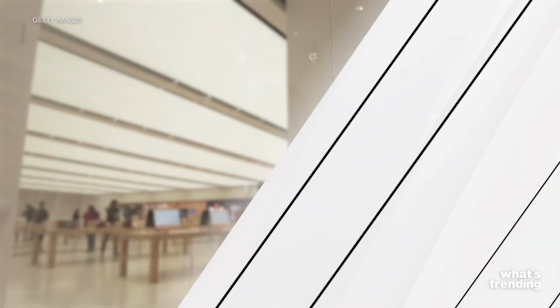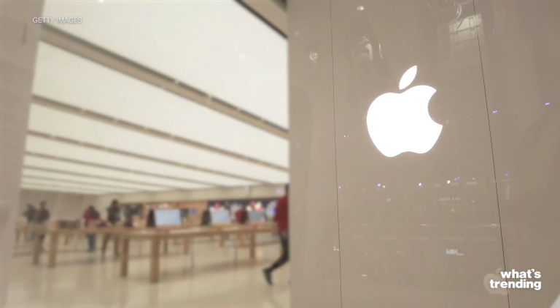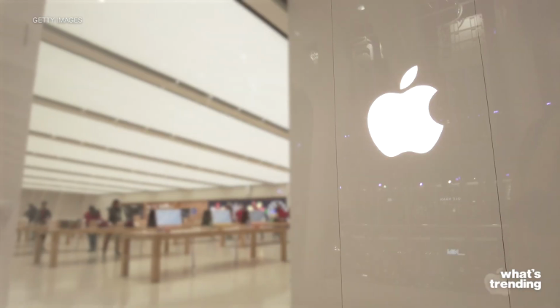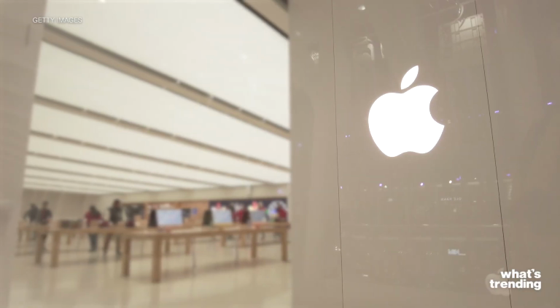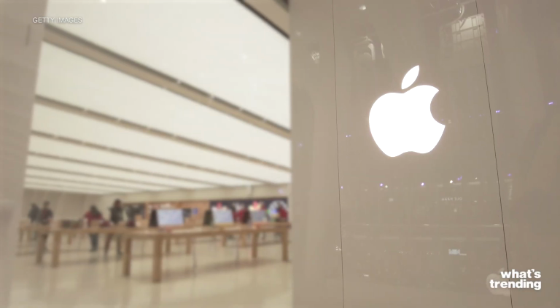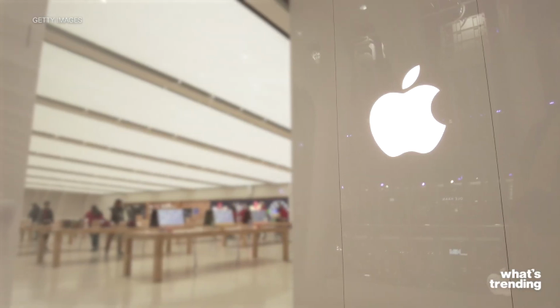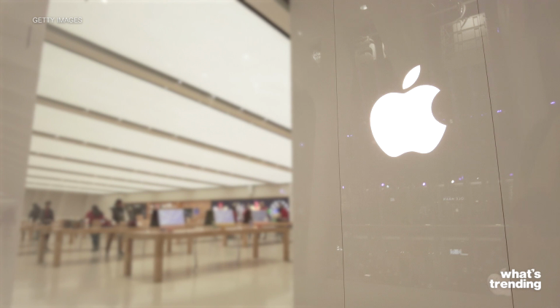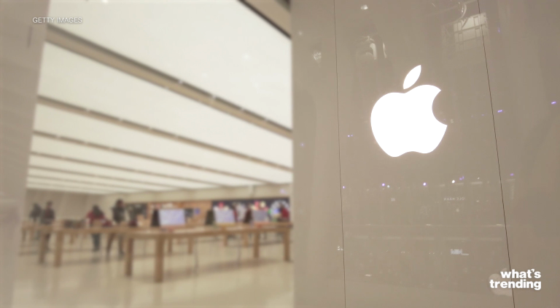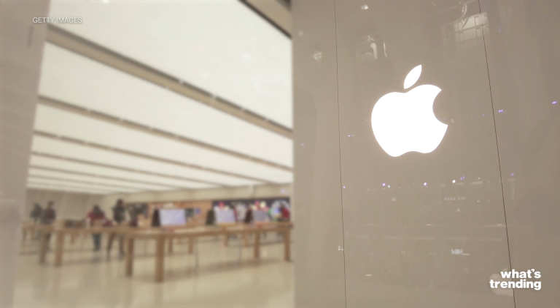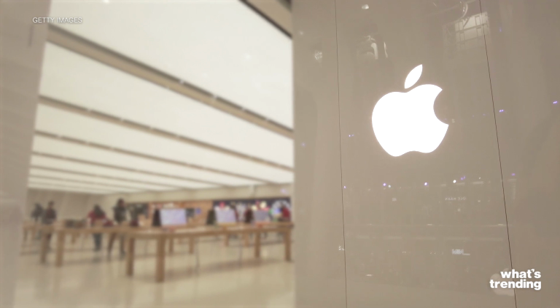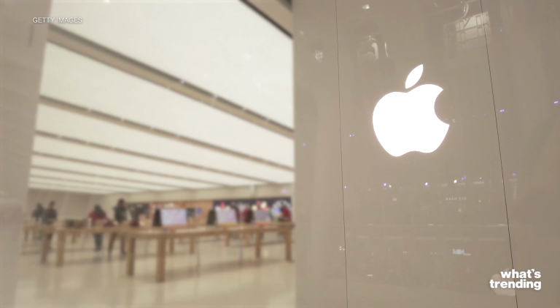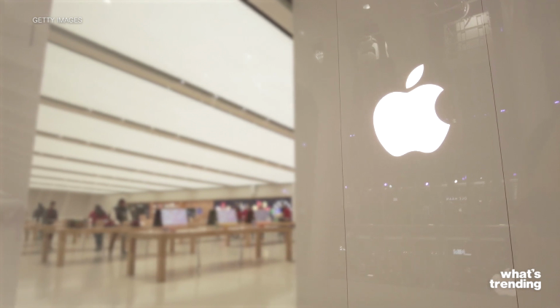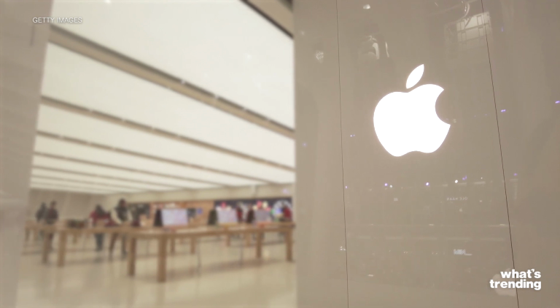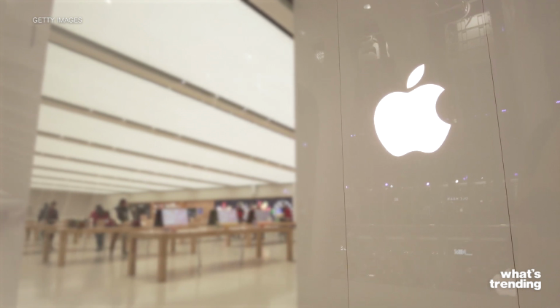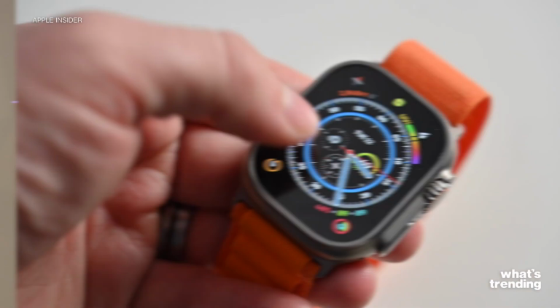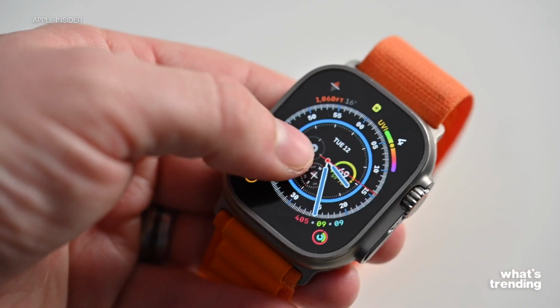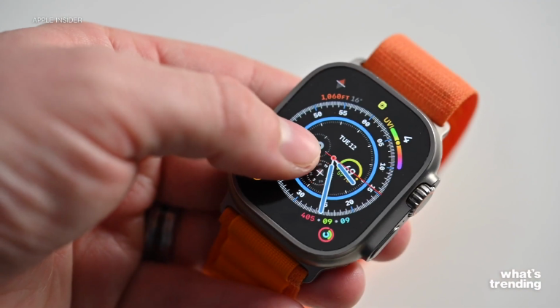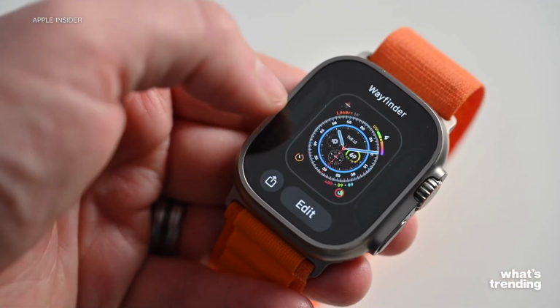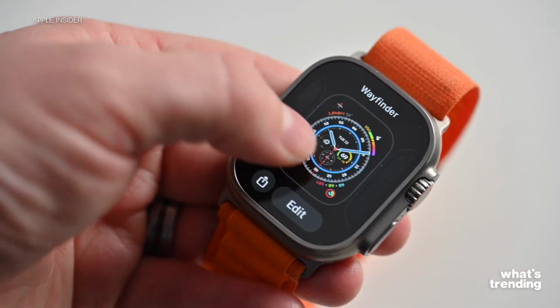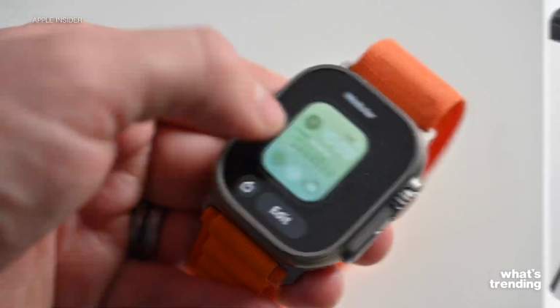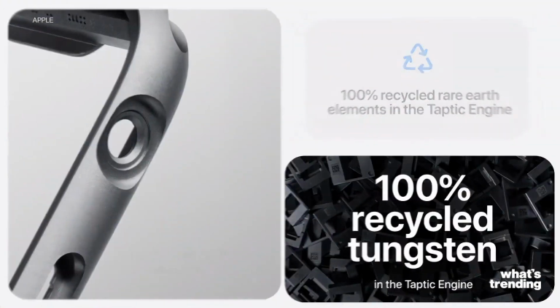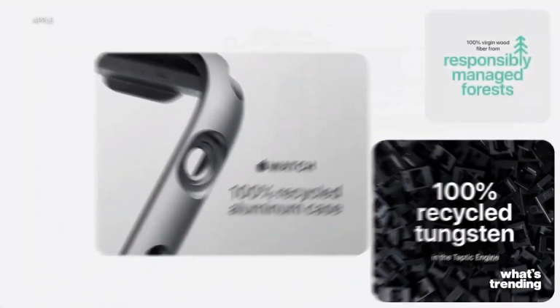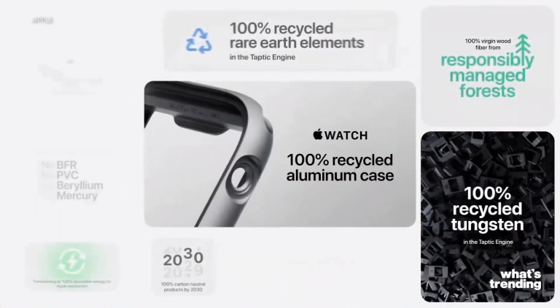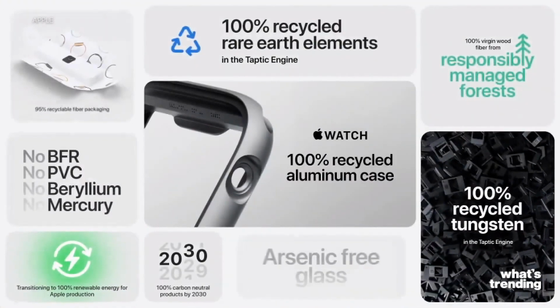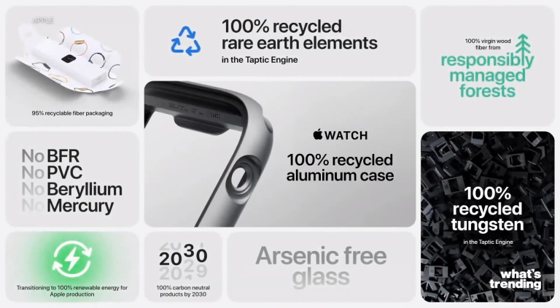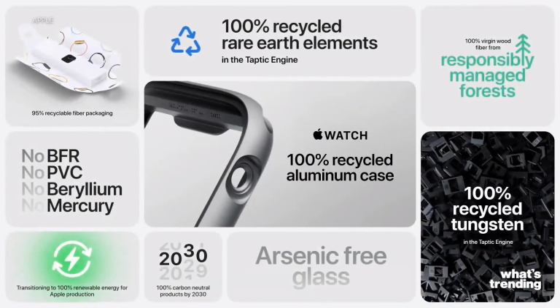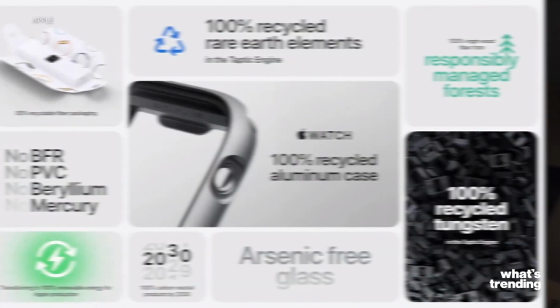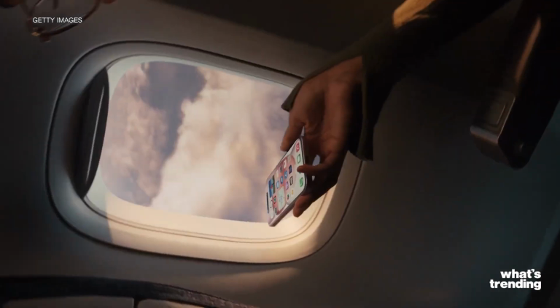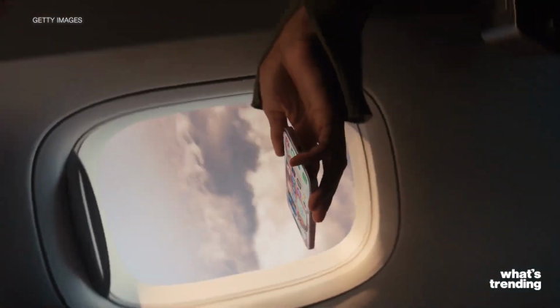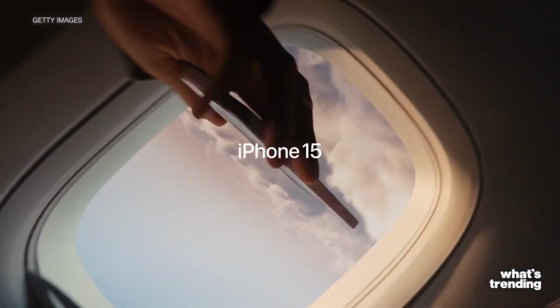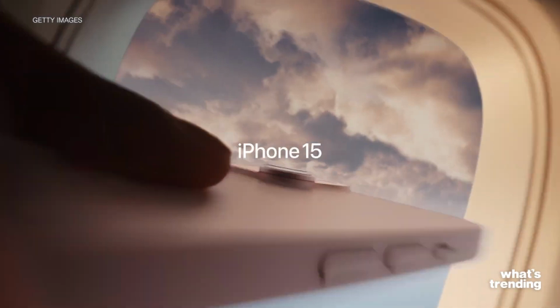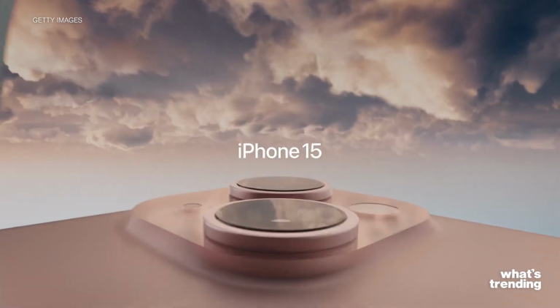At Apple's event on Tuesday, September 12th, the tech titan announced a number of exciting new things. Among them were the Apple Watch Ultra 2, Apple's first carbon-neutral product, and of course, the long-awaited iPhone 15.